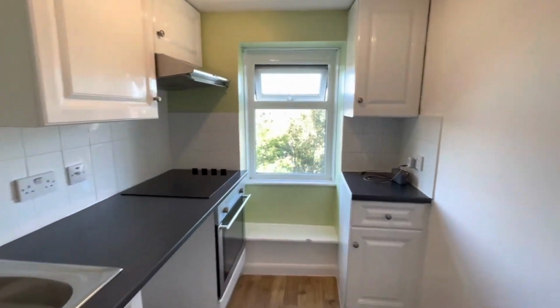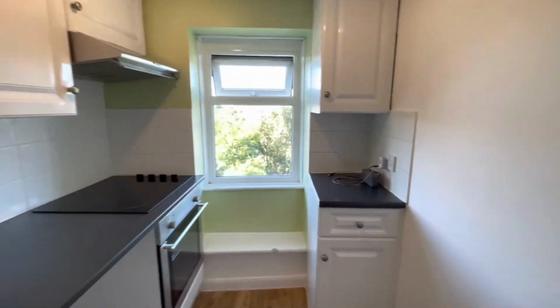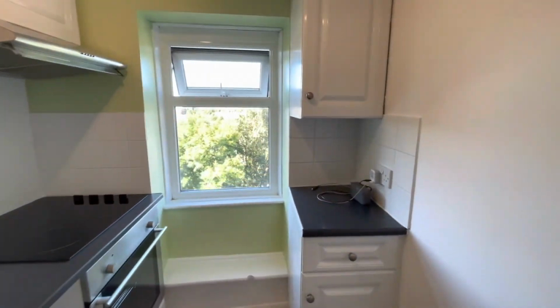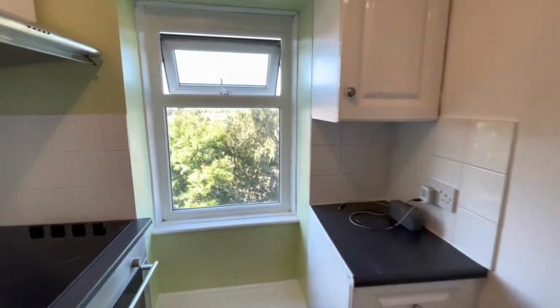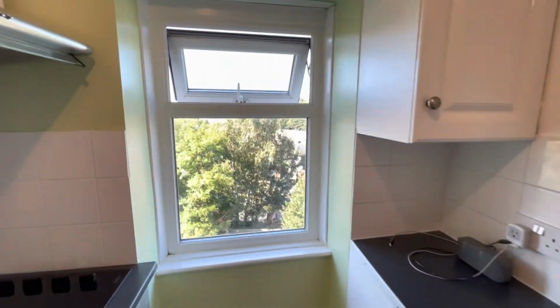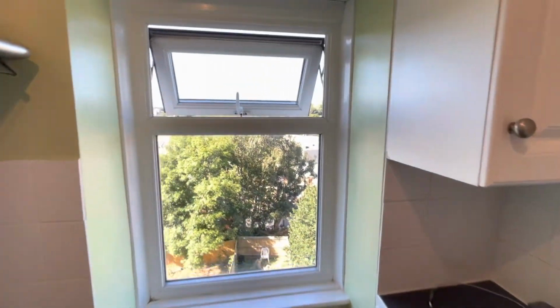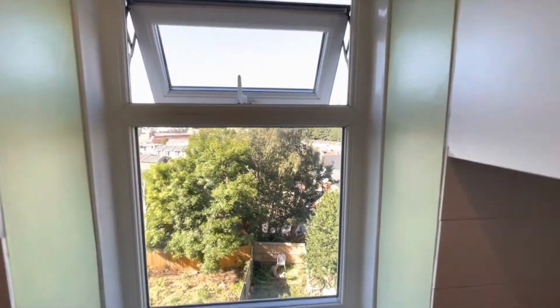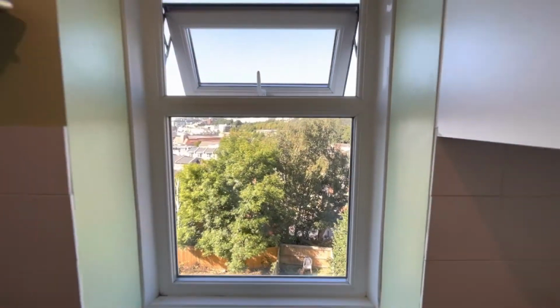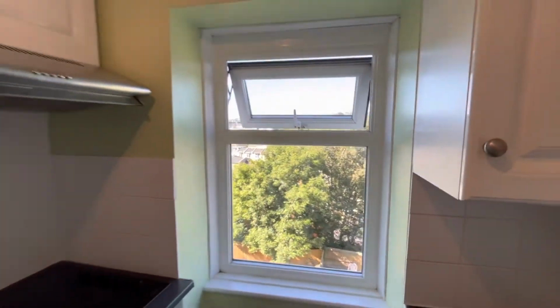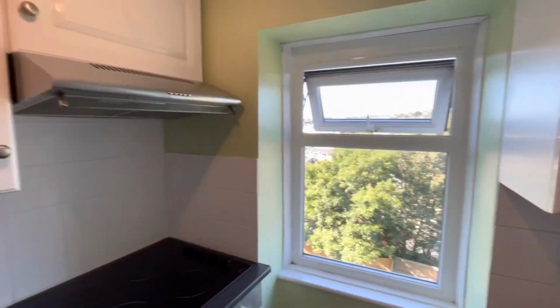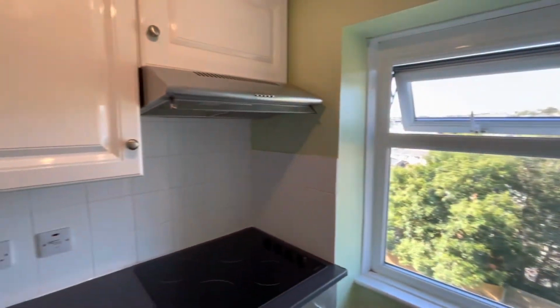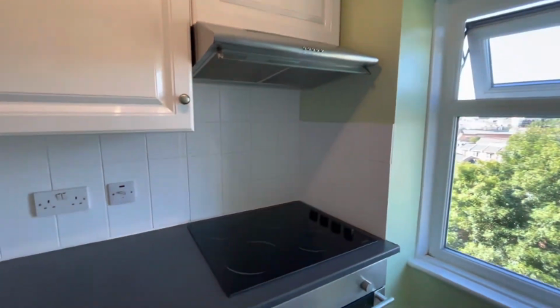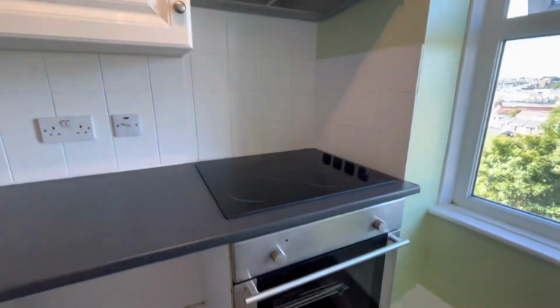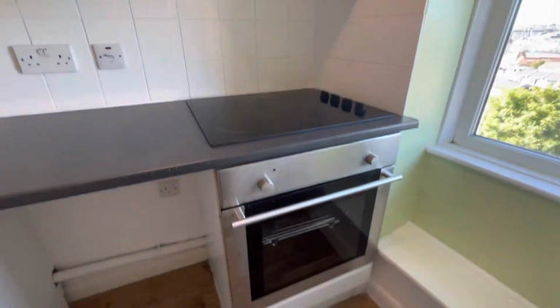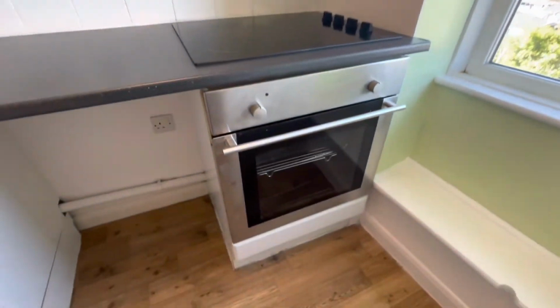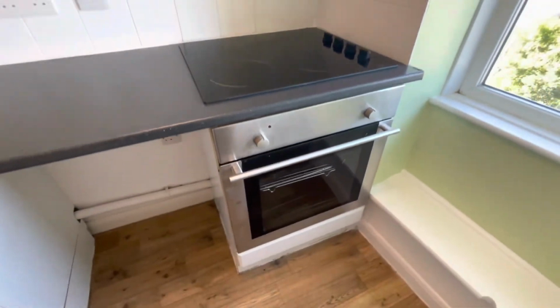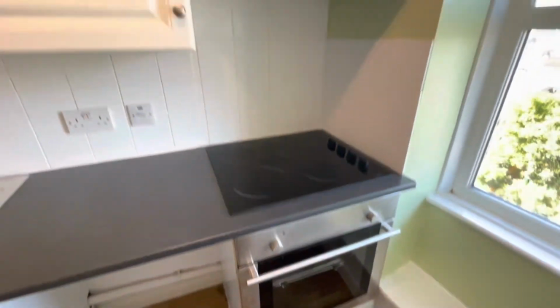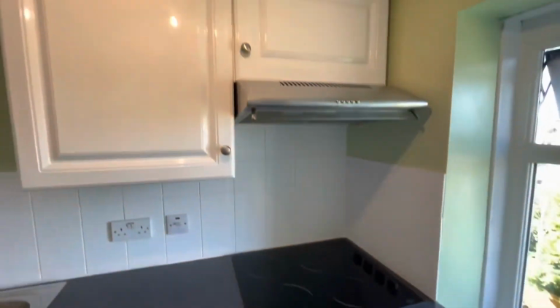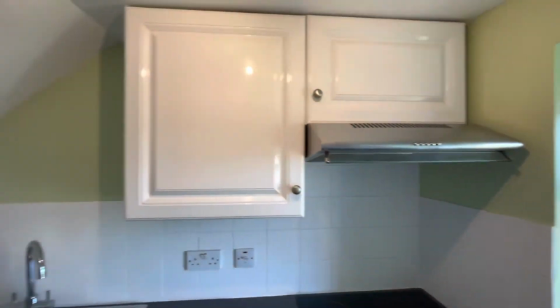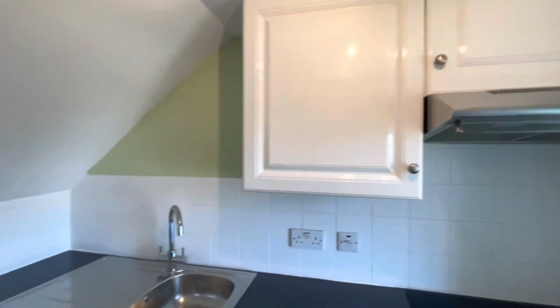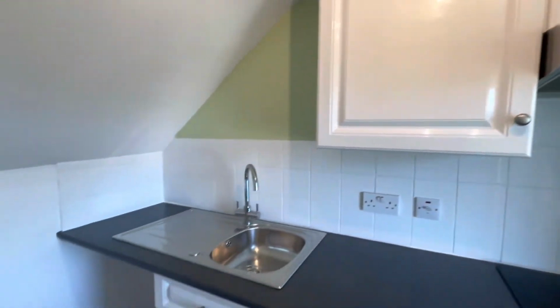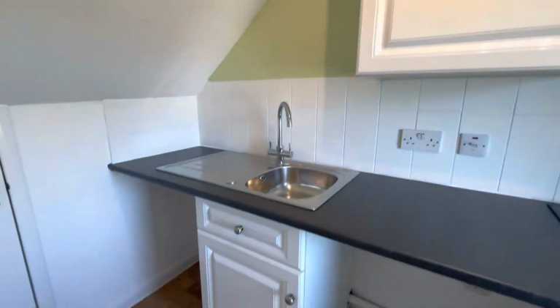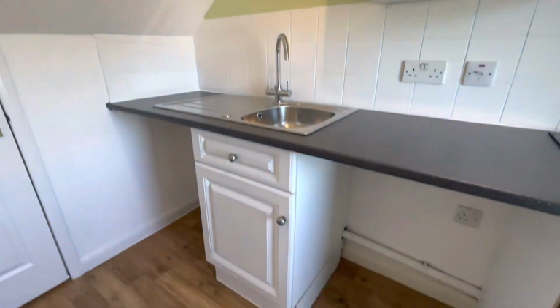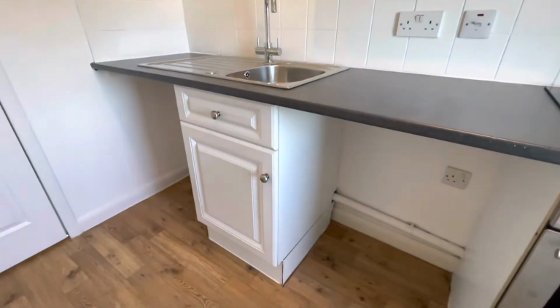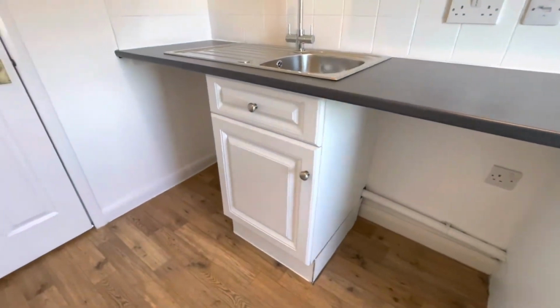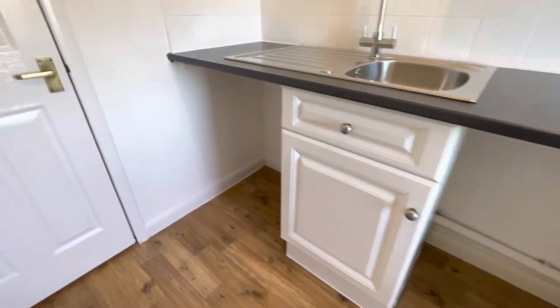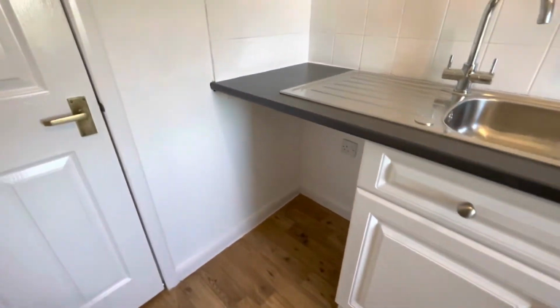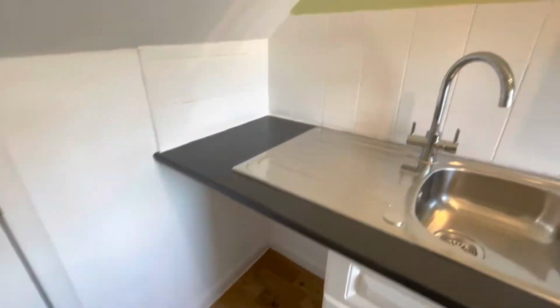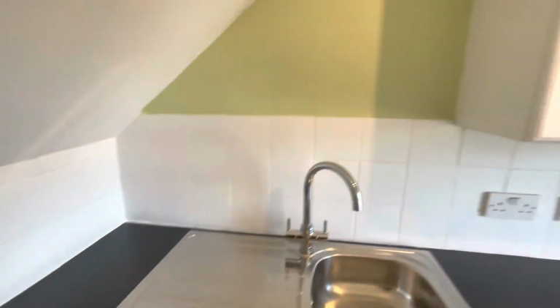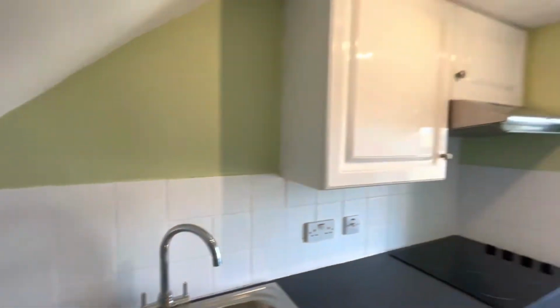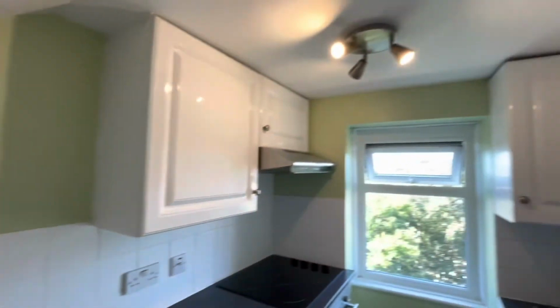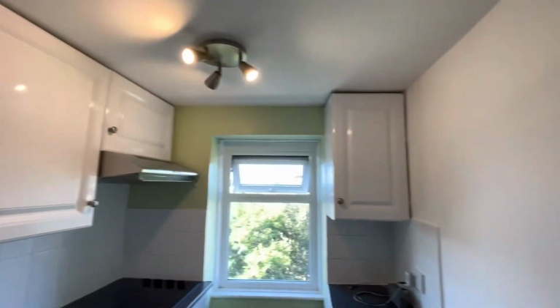And then here we've got the kitchen, again with those stunning views. There will be a new oven going in there, and there is space under there for your washing machine or a fridge.